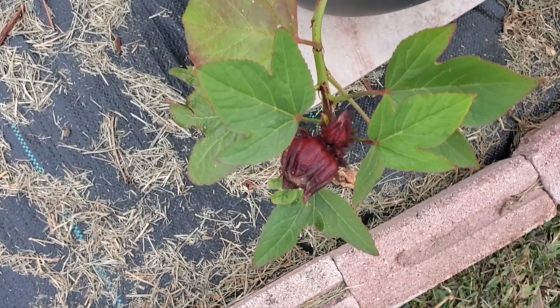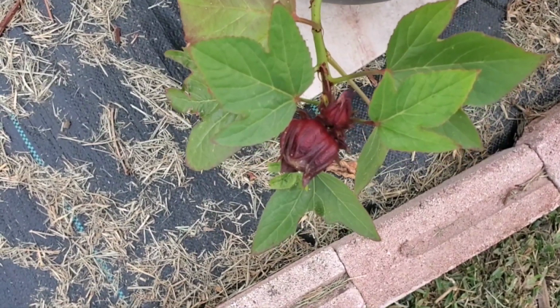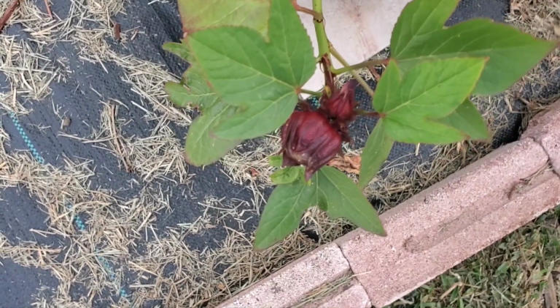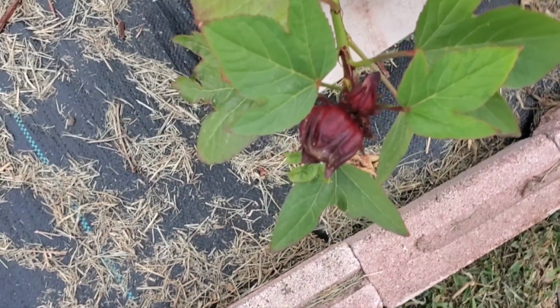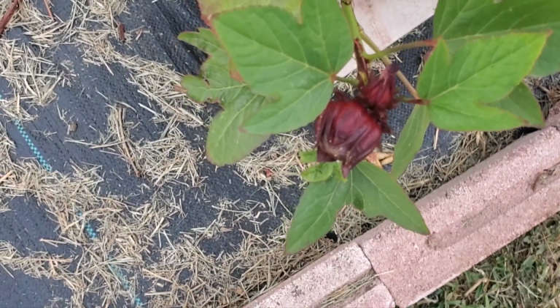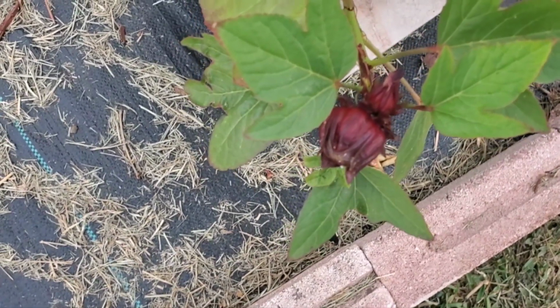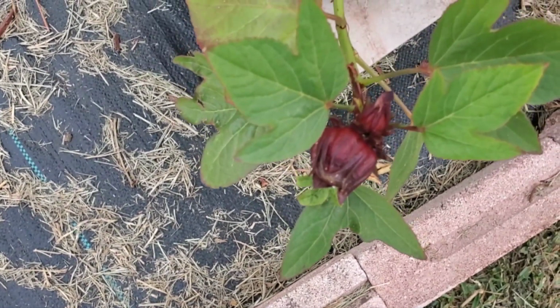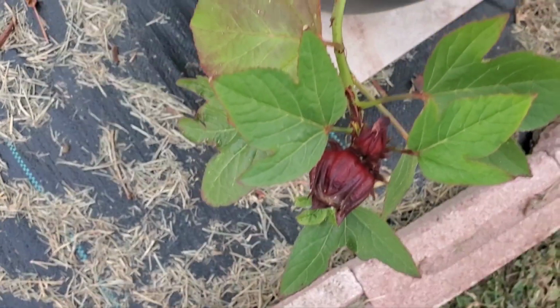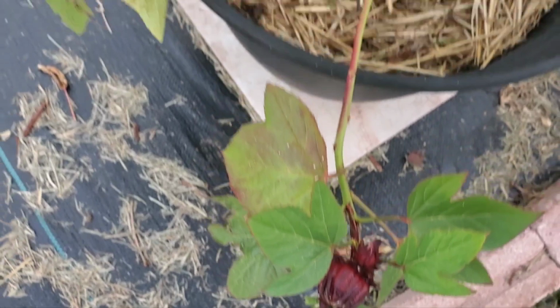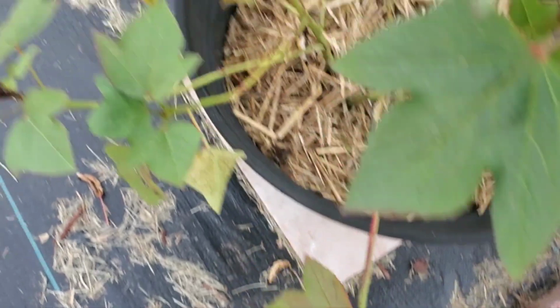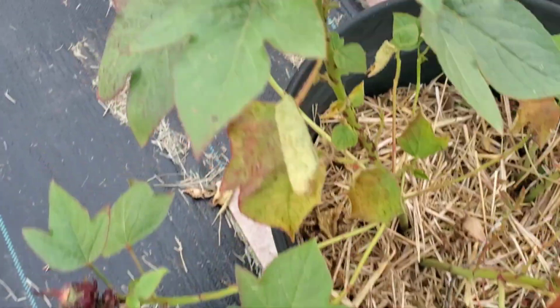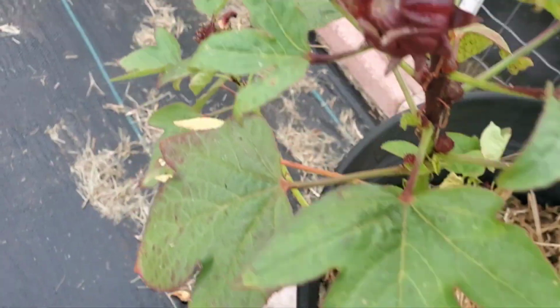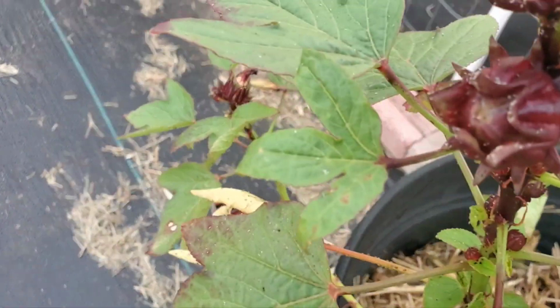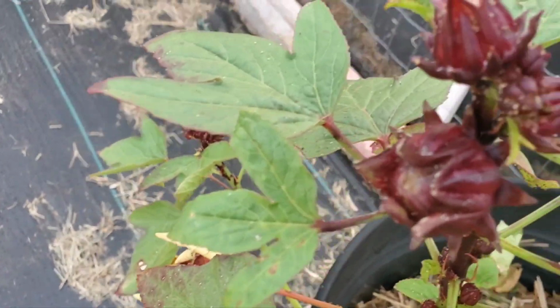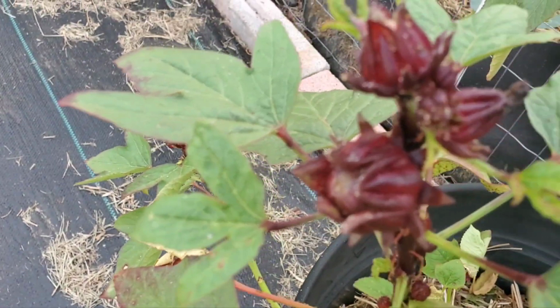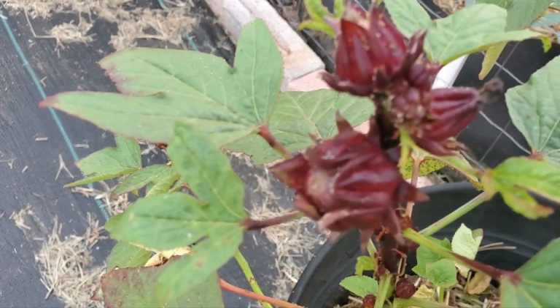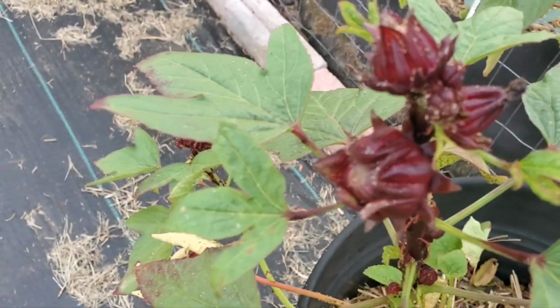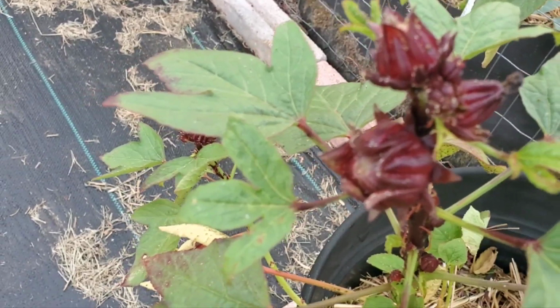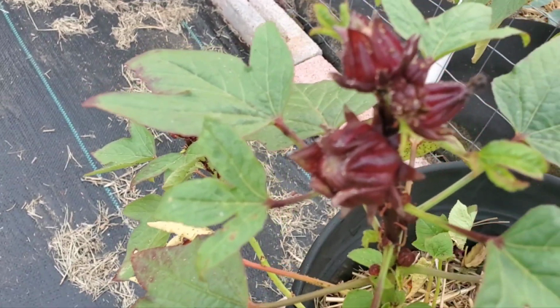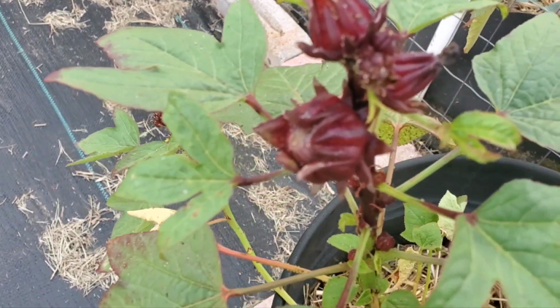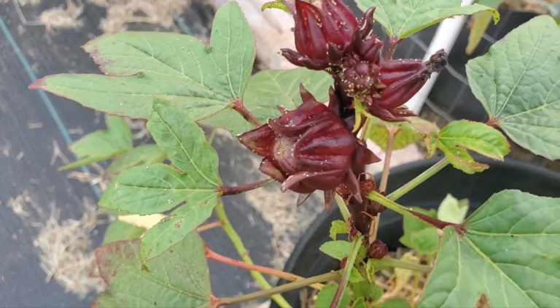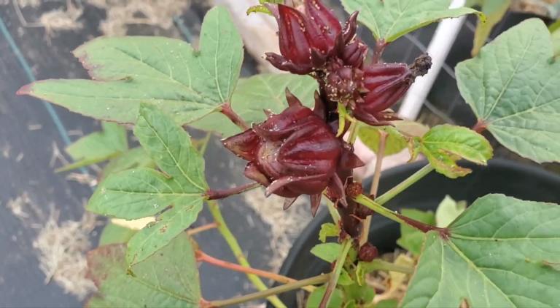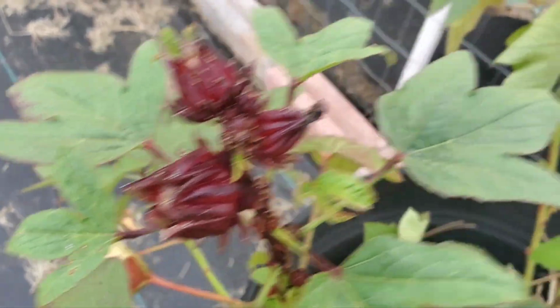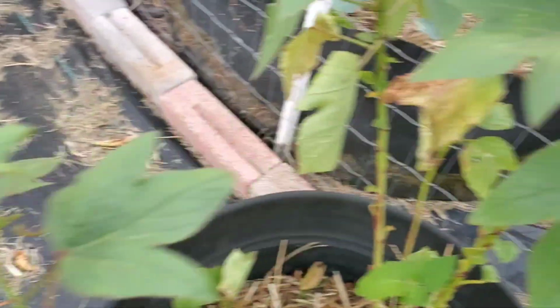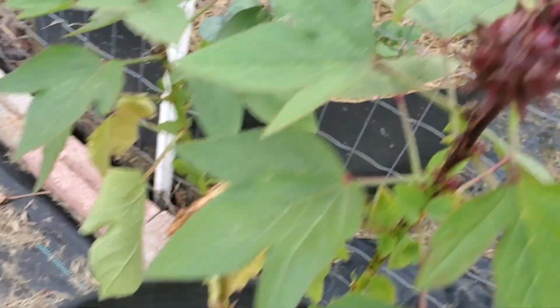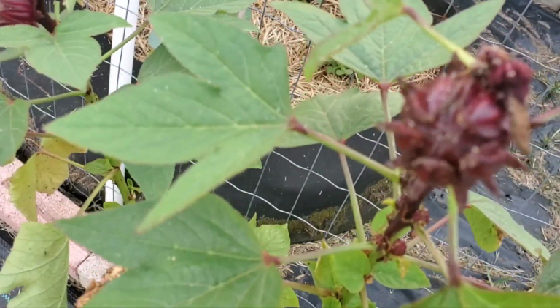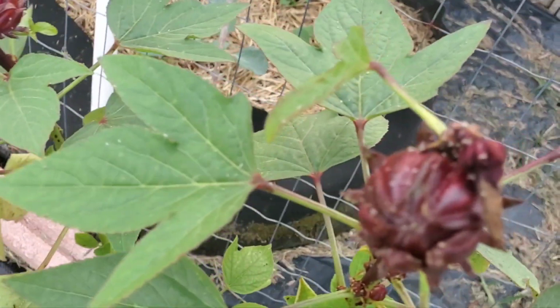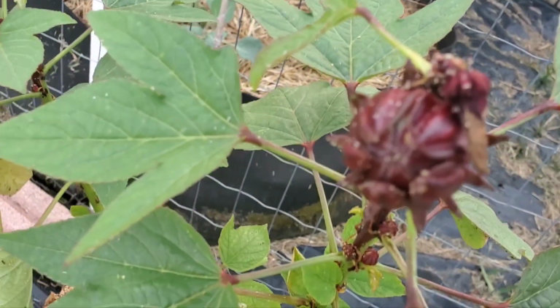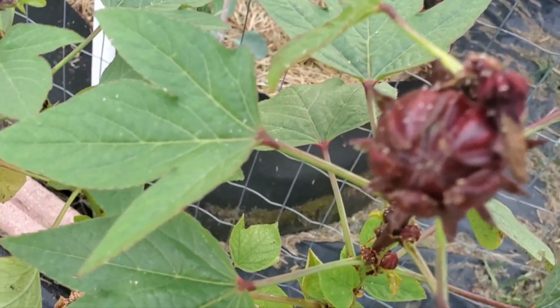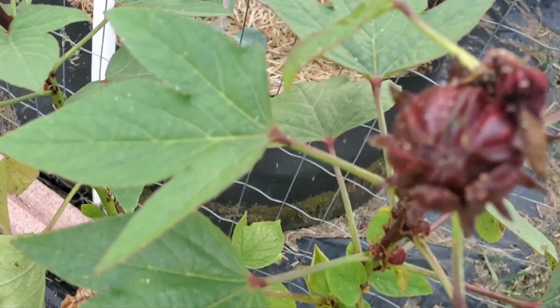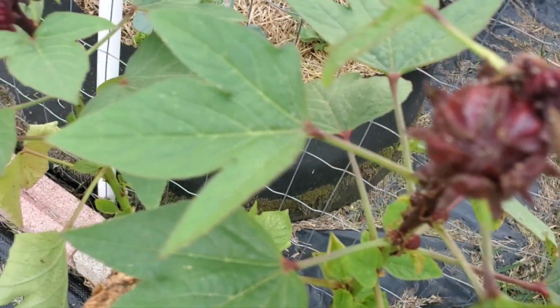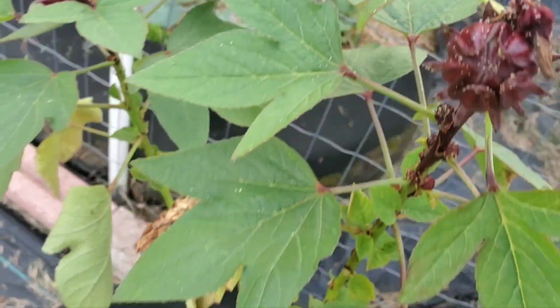My first time growing Jamaican sorrel, and I think it's time to harvest them. Let me harvest these Jamaican sorrel.